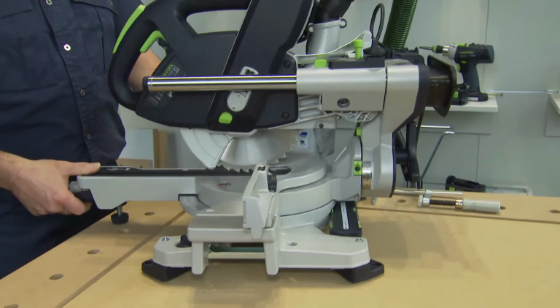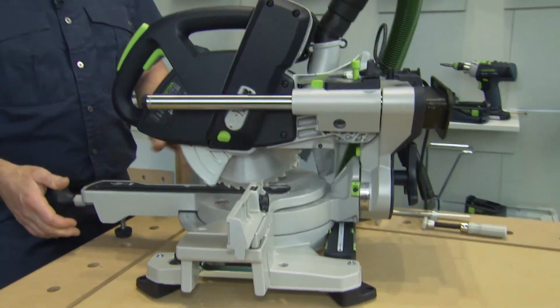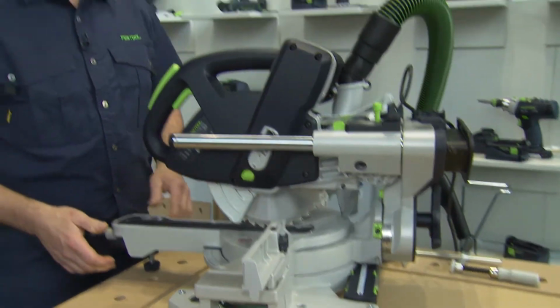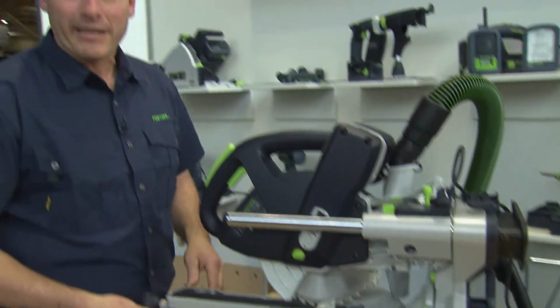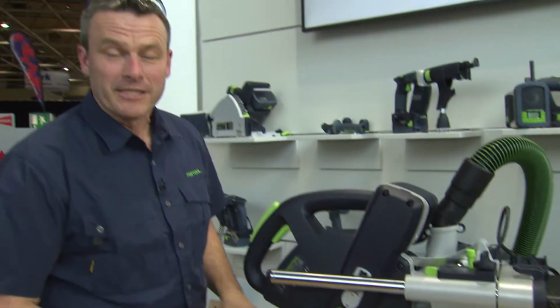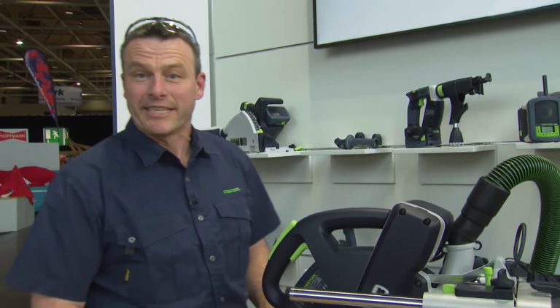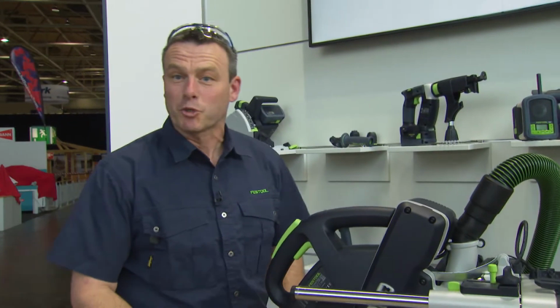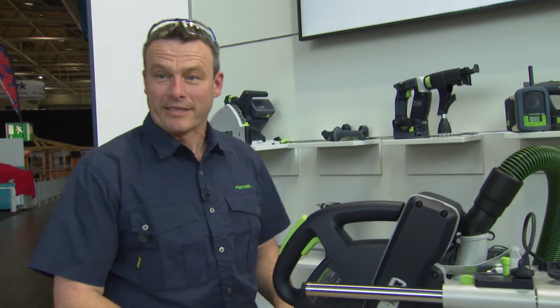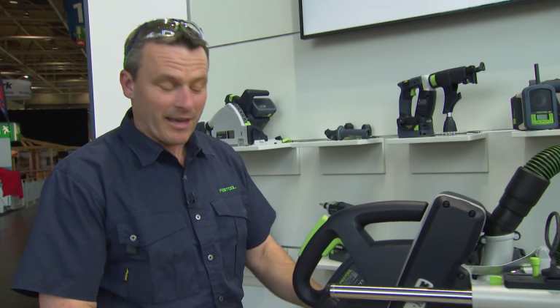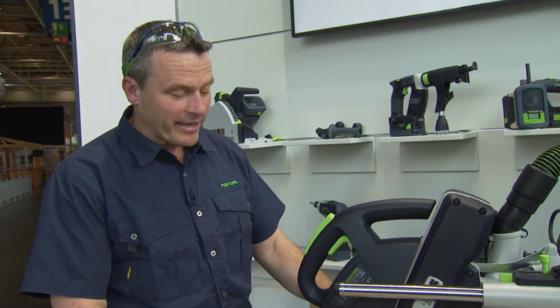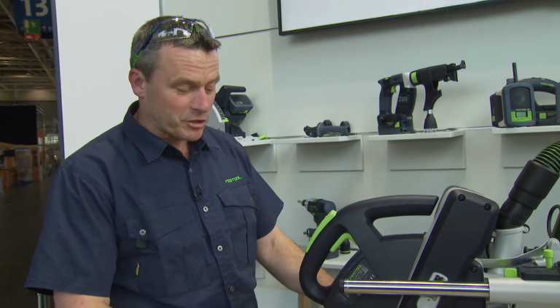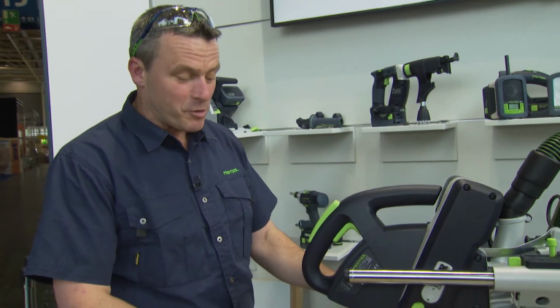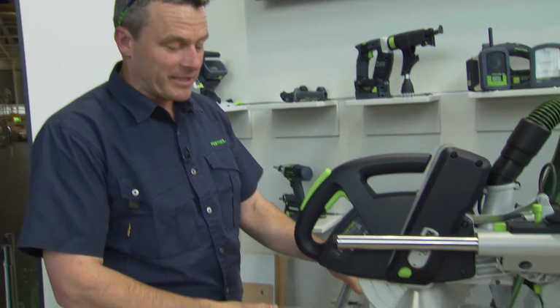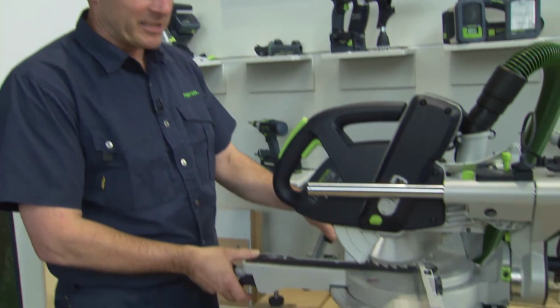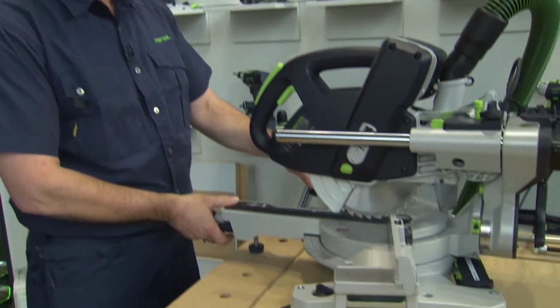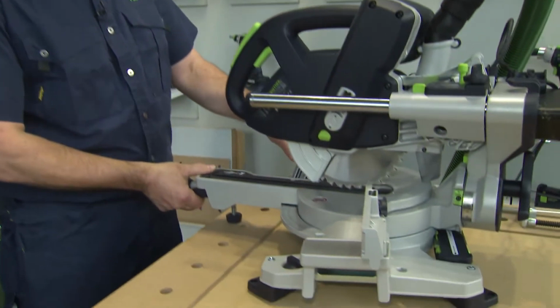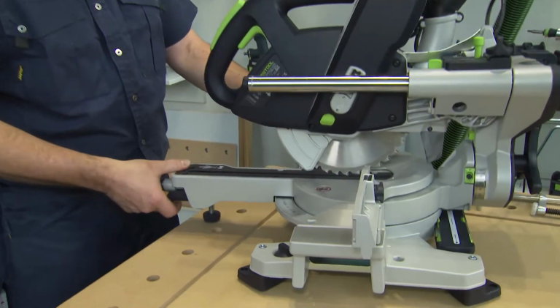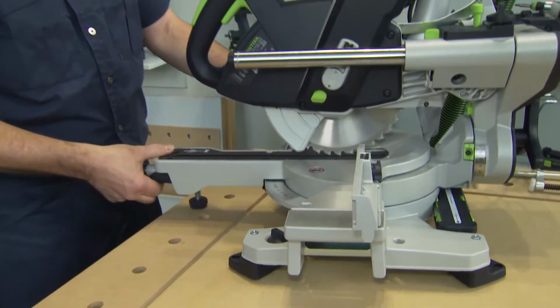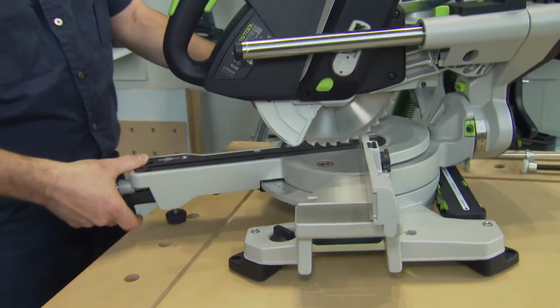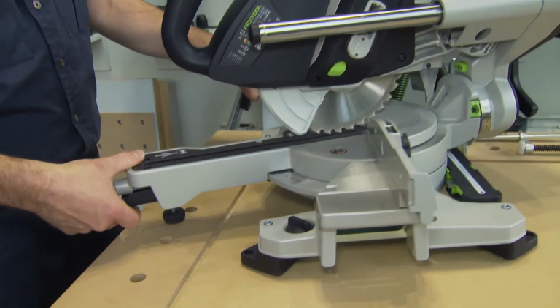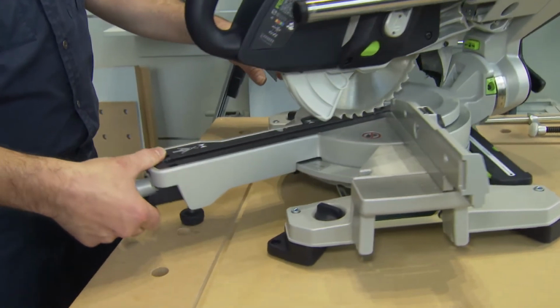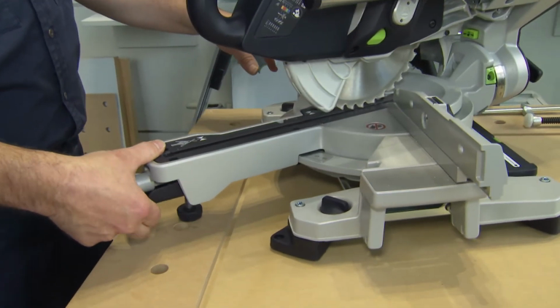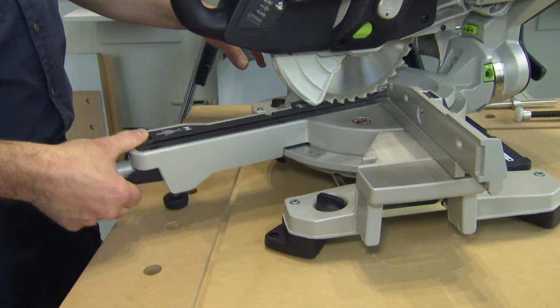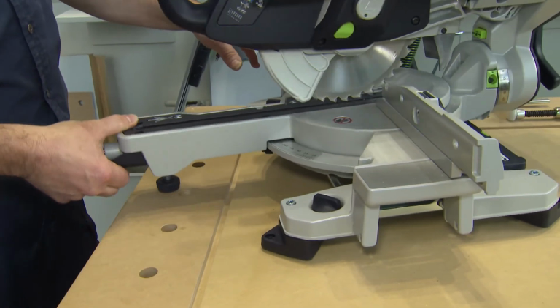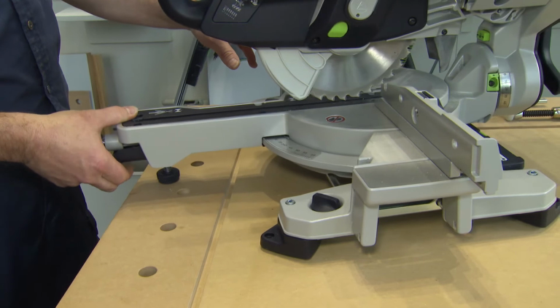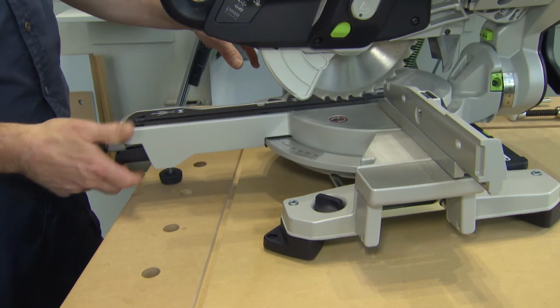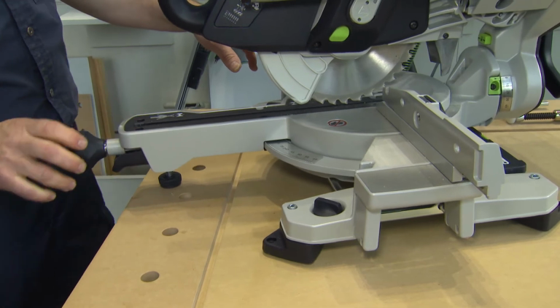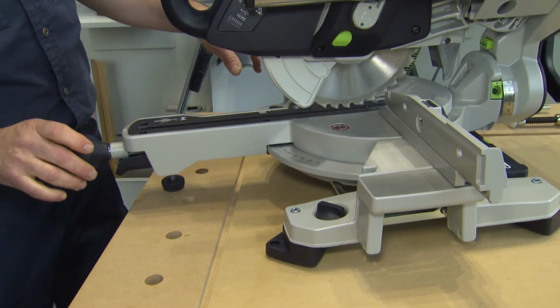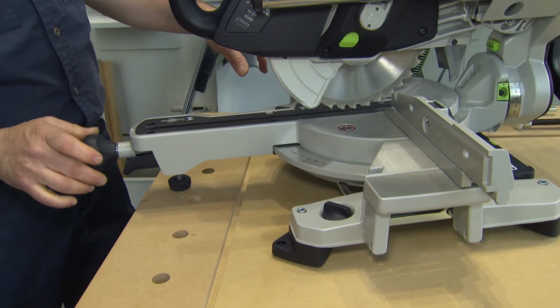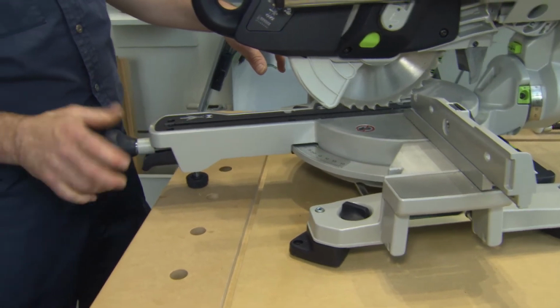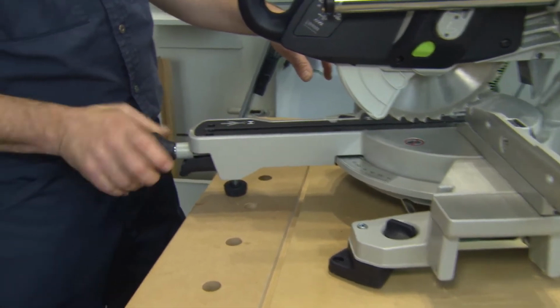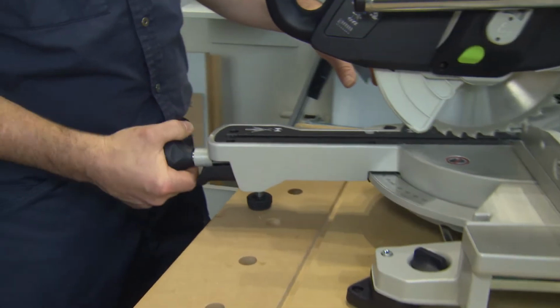All important angles can be selected and engaged. After selecting an angle, I tighten the screw and get the correct angle straight away.